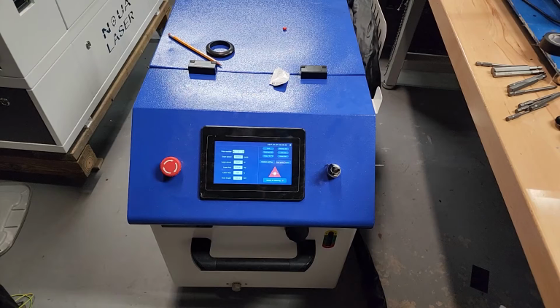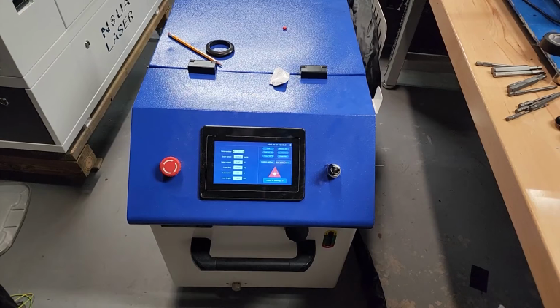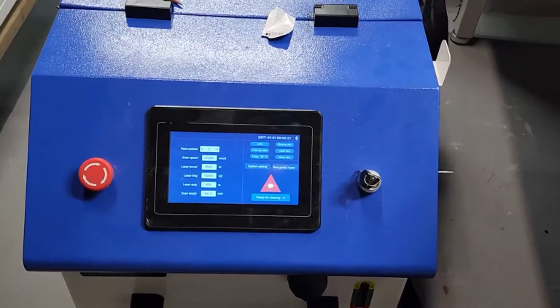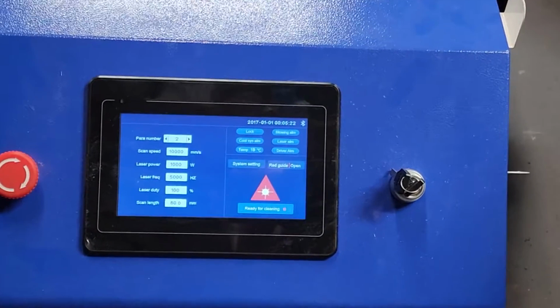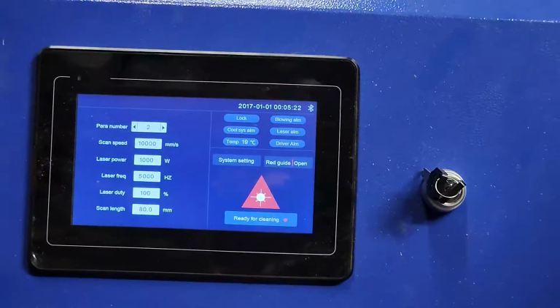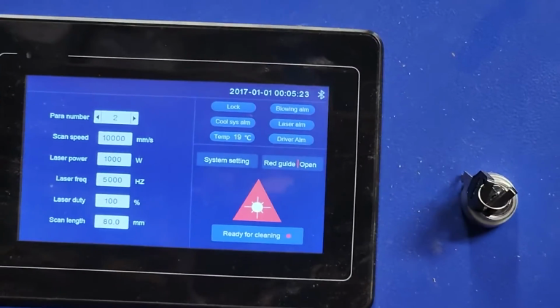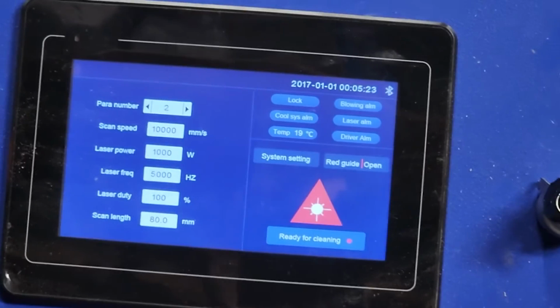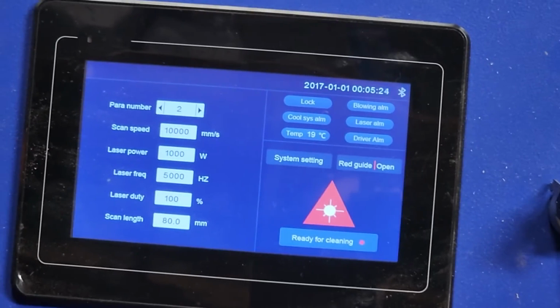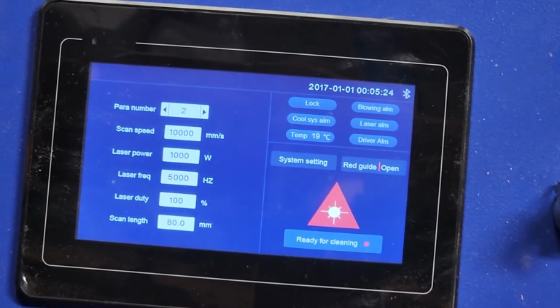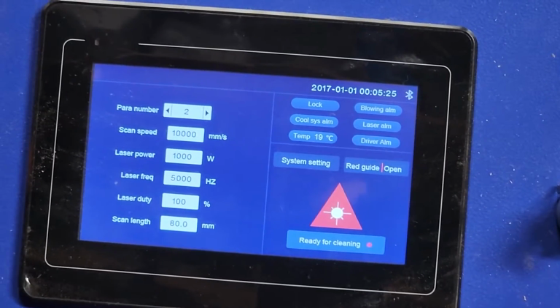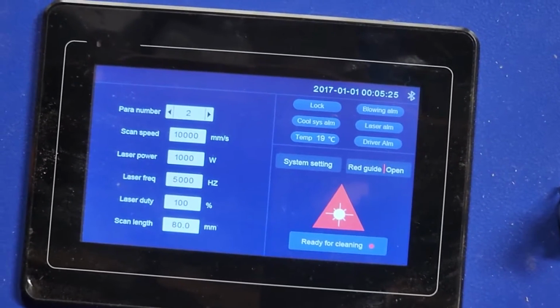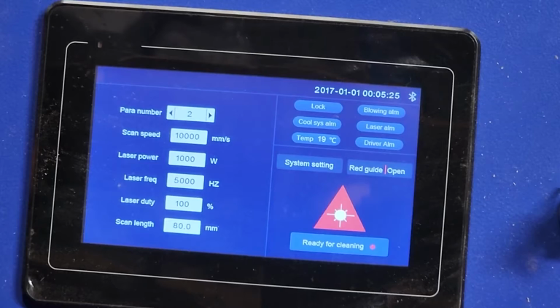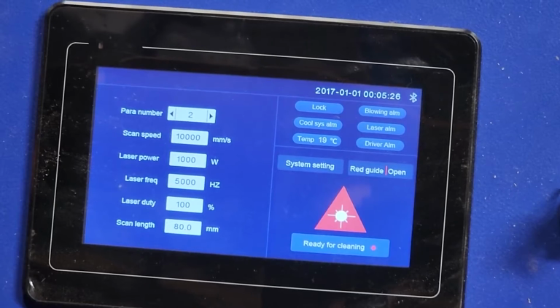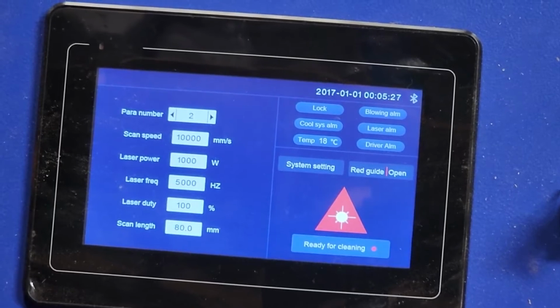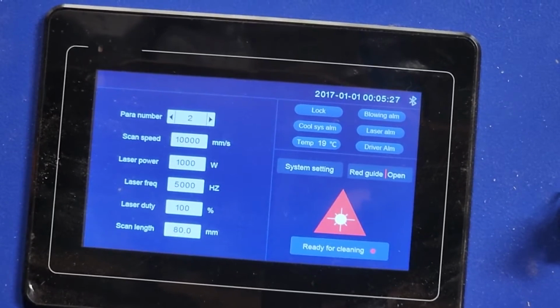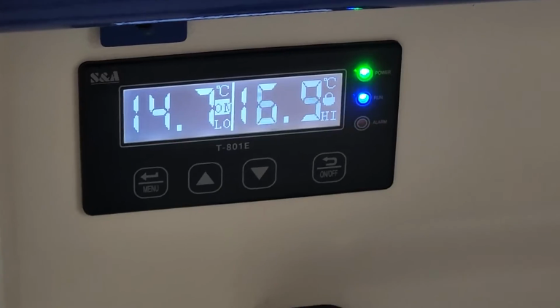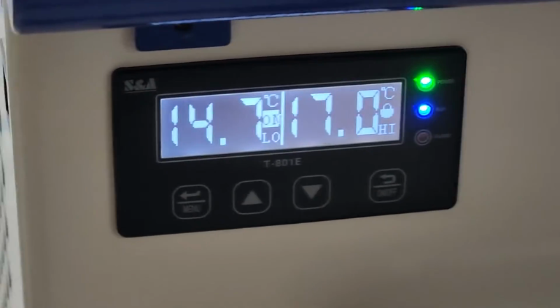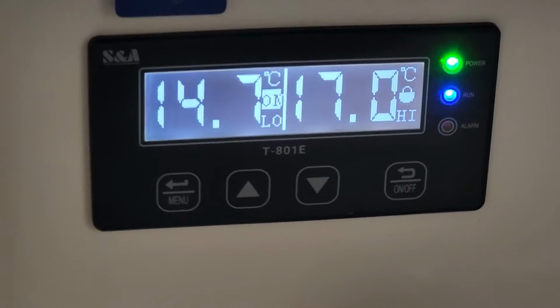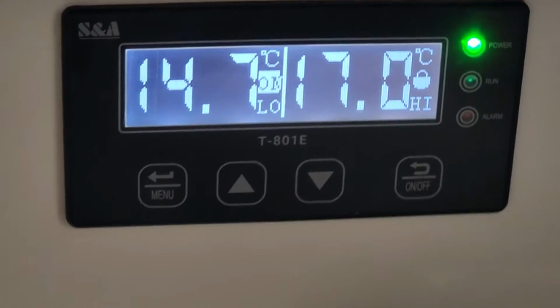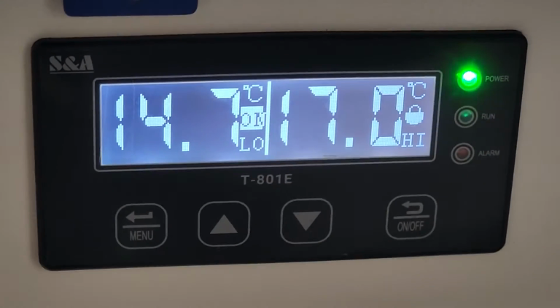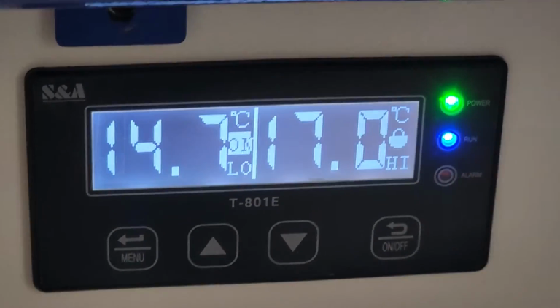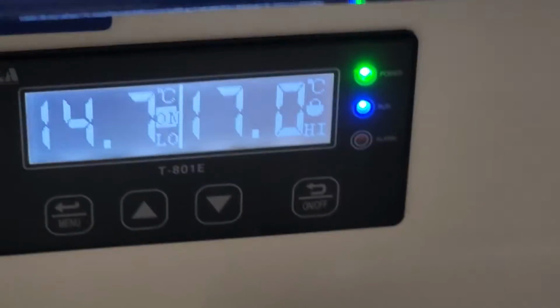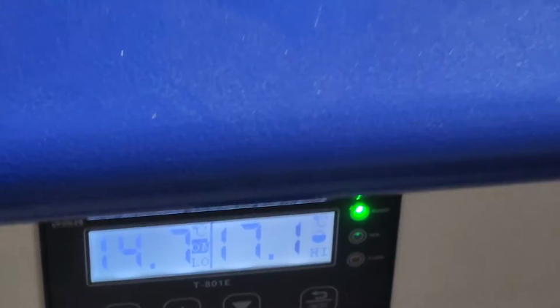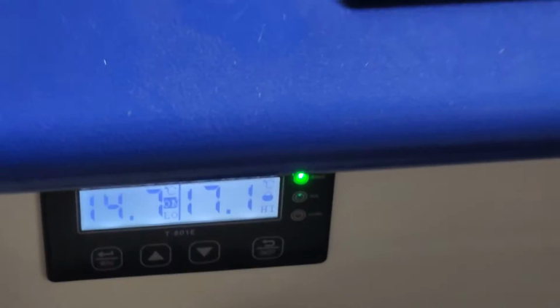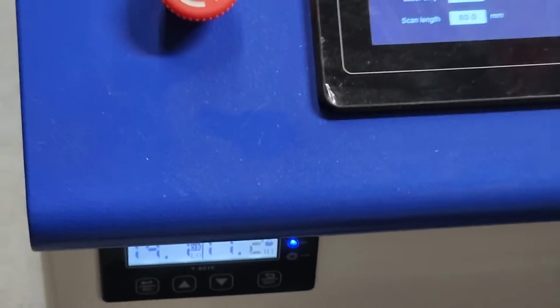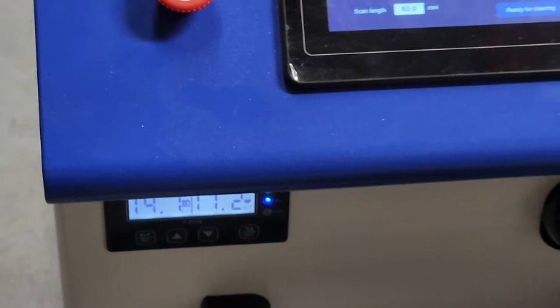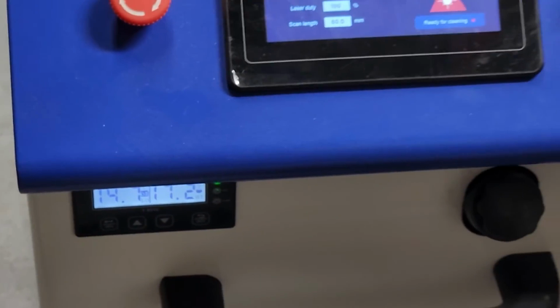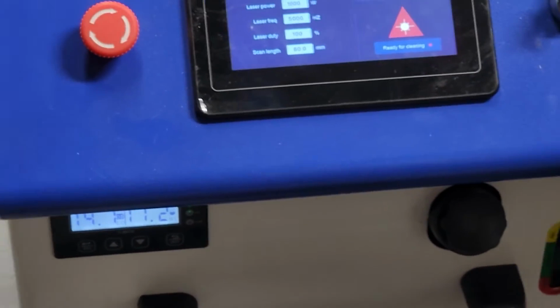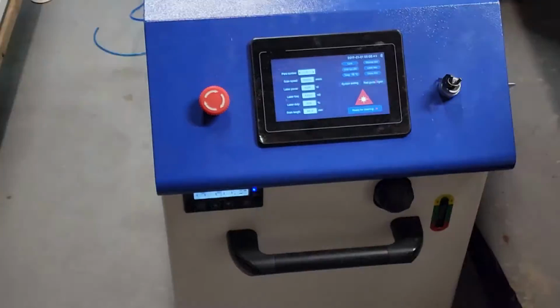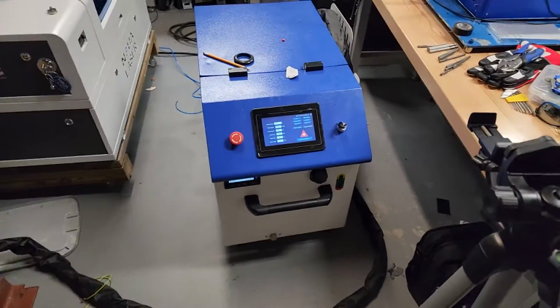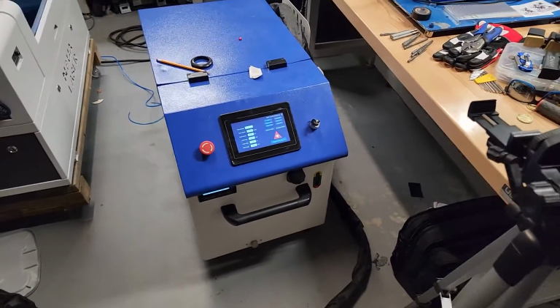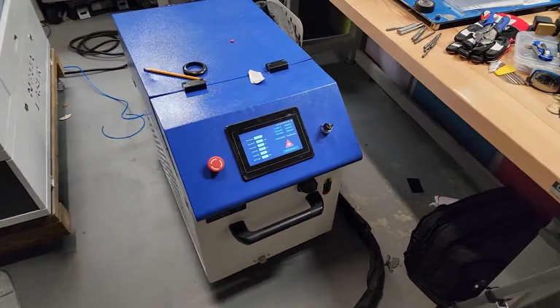First we'll see the main control panel — it's in cleaning mode and you can adjust the settings from there. Temperature is monitored and shown, and the temperature of the water chiller is also monitored on that control panel. You can turn the chiller on and off from there and adjust the settings.